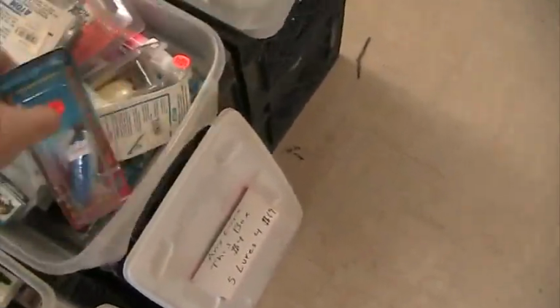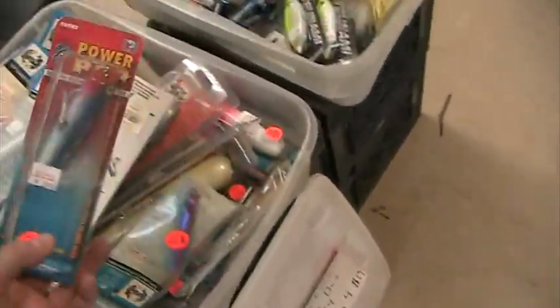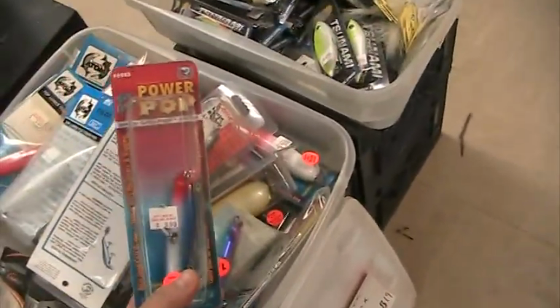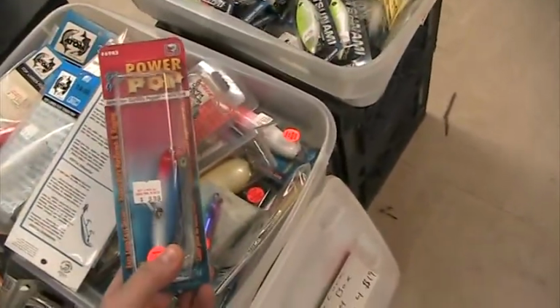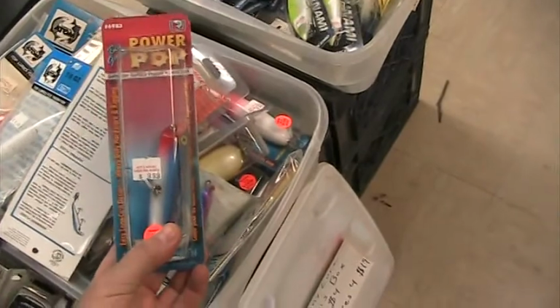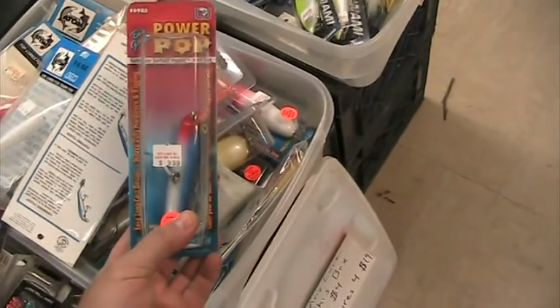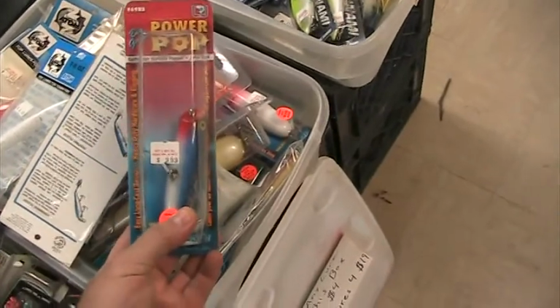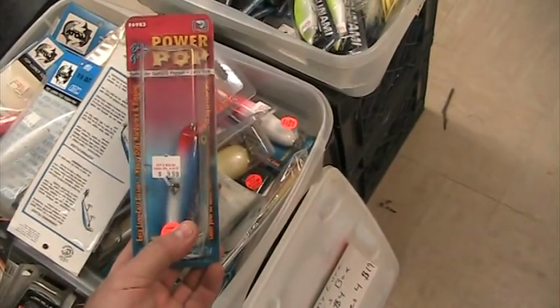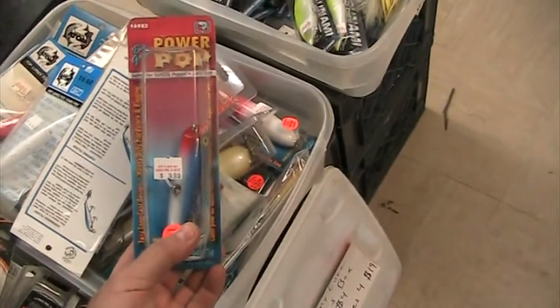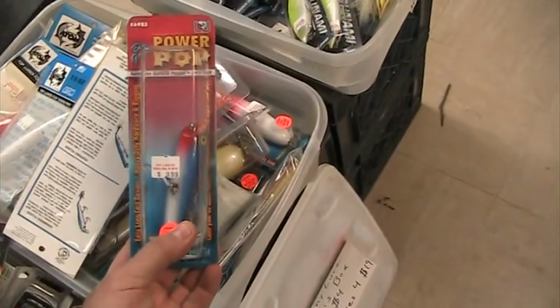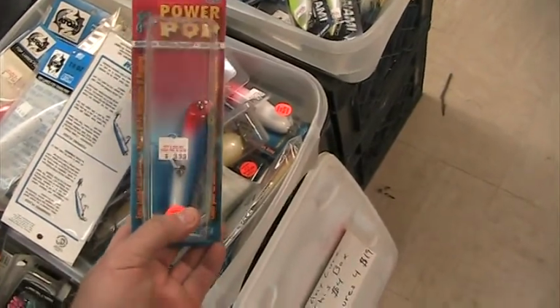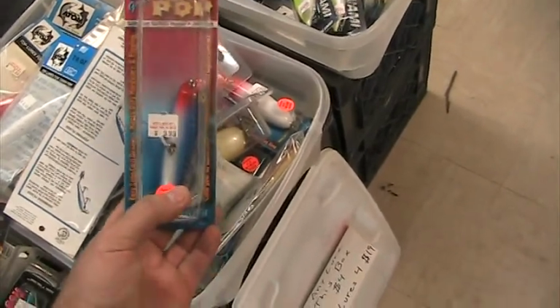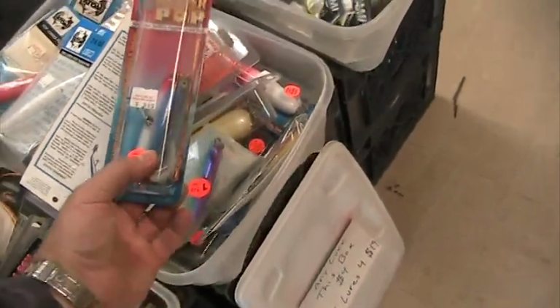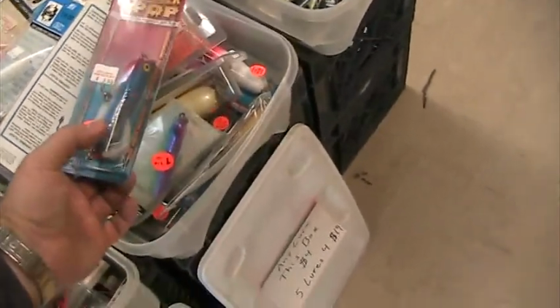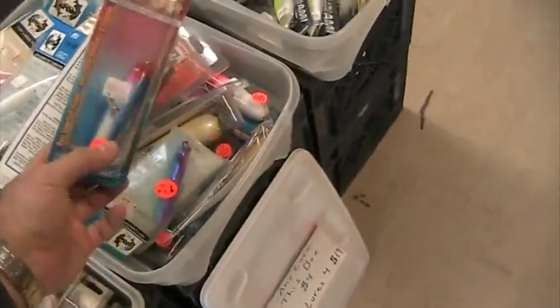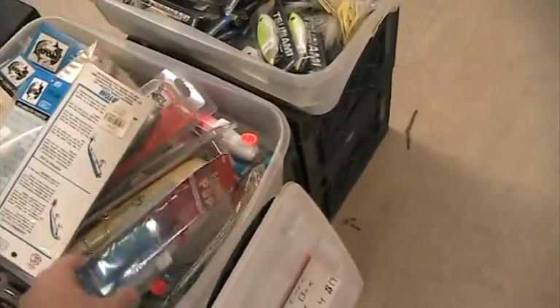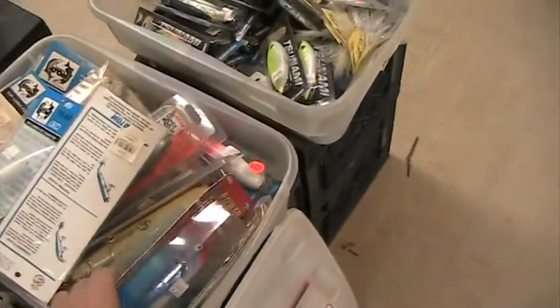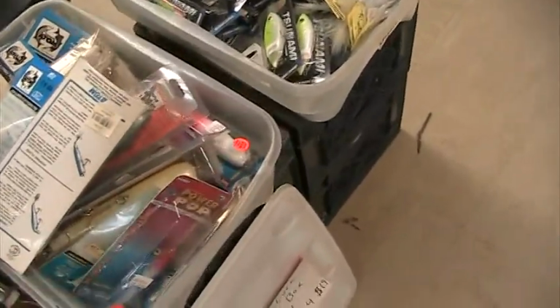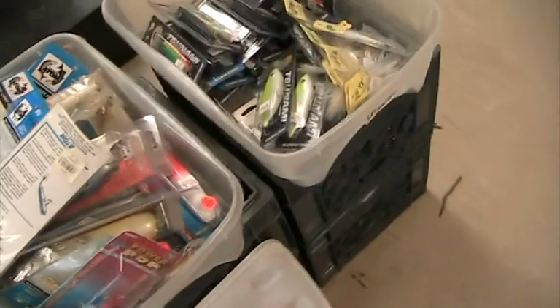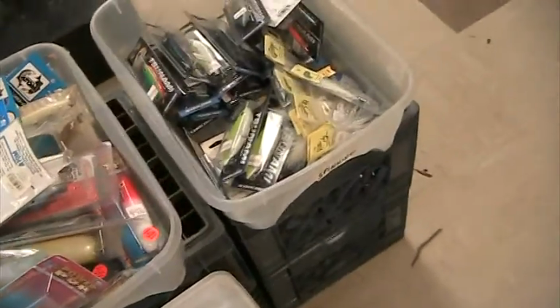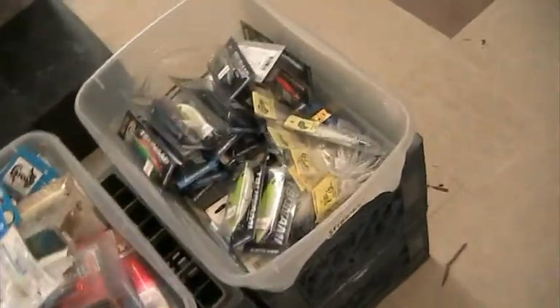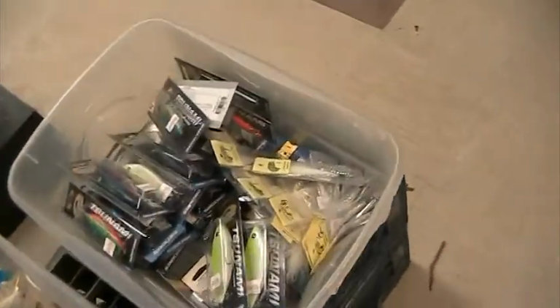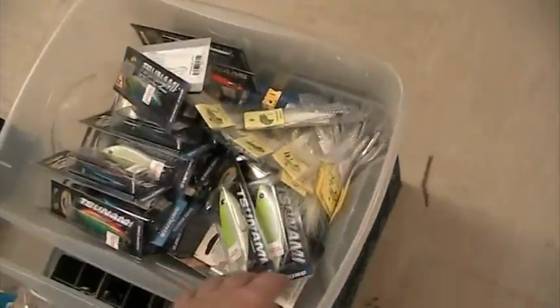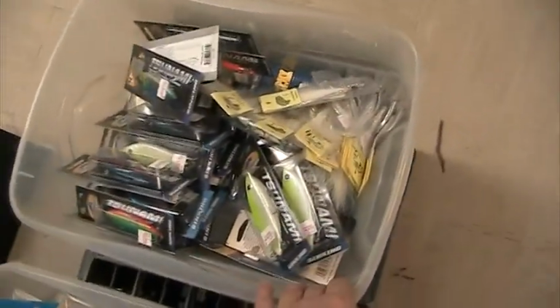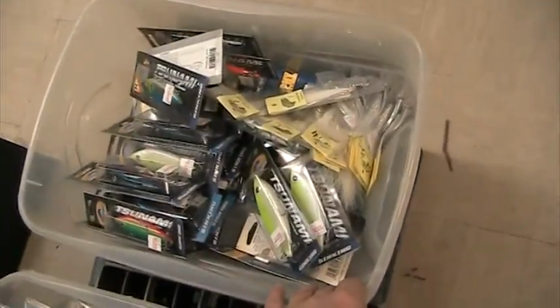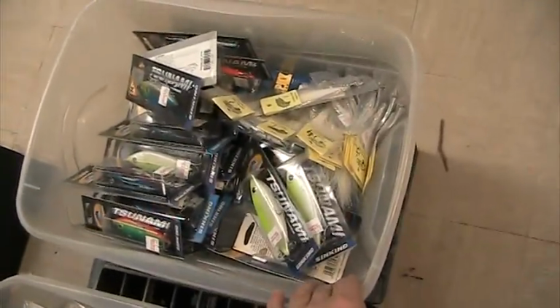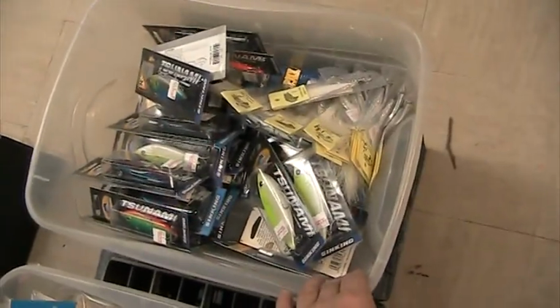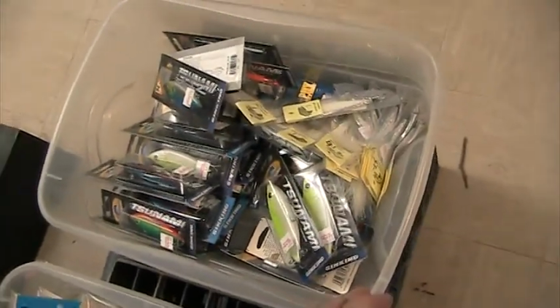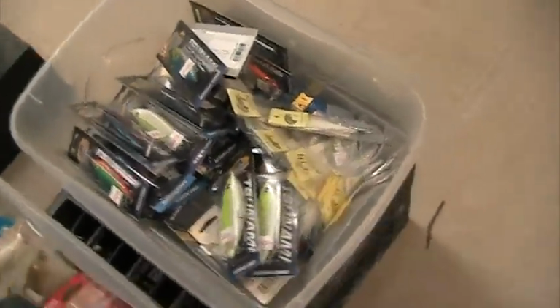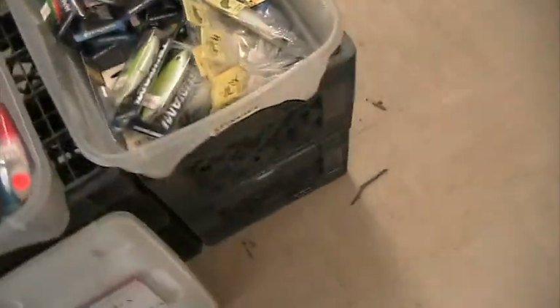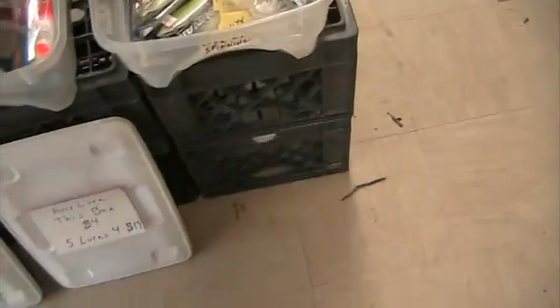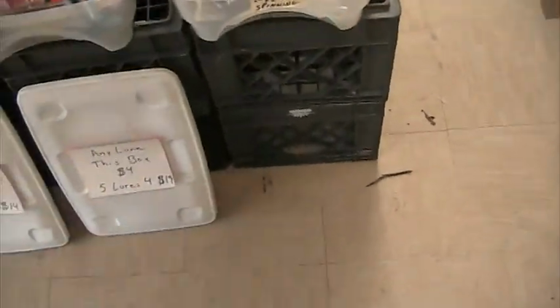We've got some real nice wooden Power Pops made by Lord Jensen — all wood lures, four bucks. And then we've got some metal and some Rattle Traps. And that's just the tip of the iceberg right now, I'm still going through our stuff.